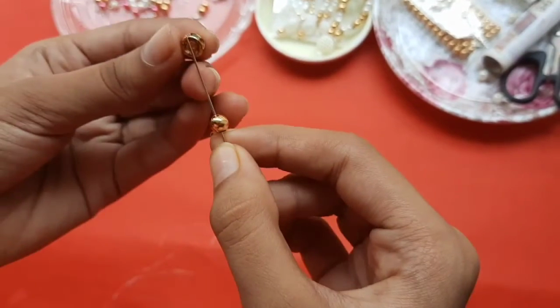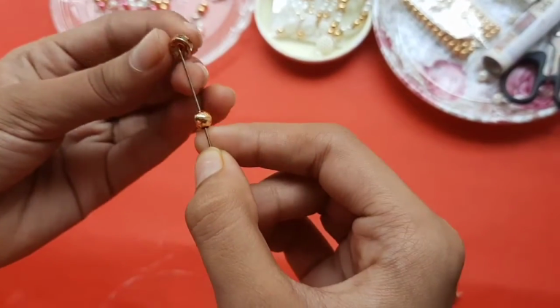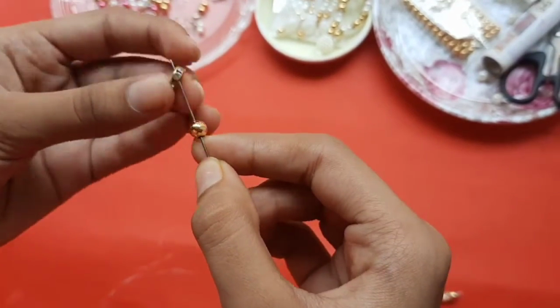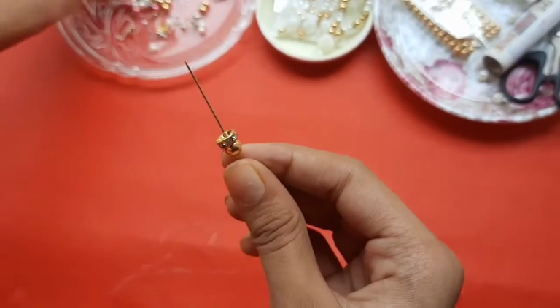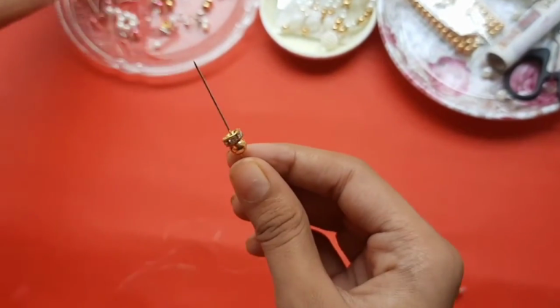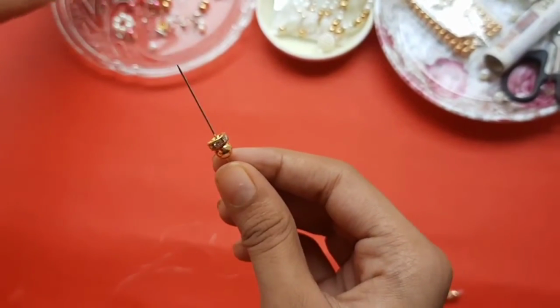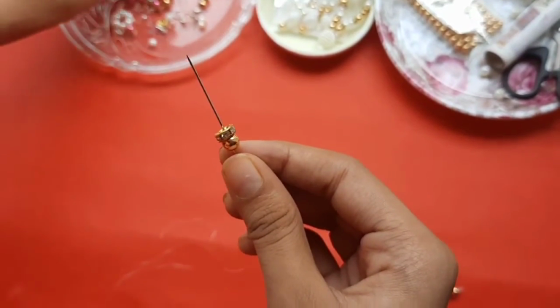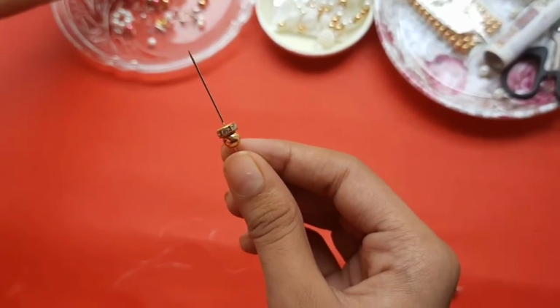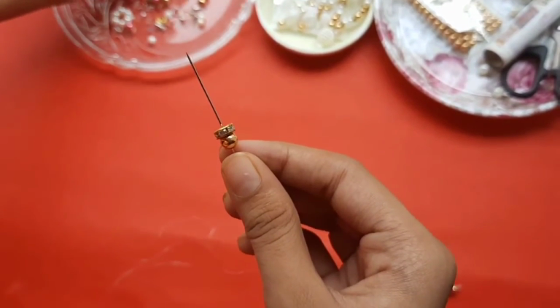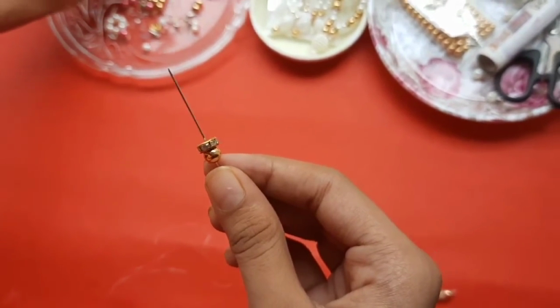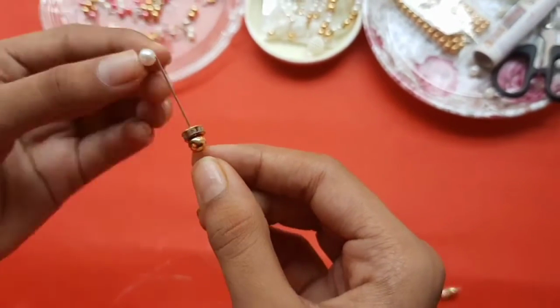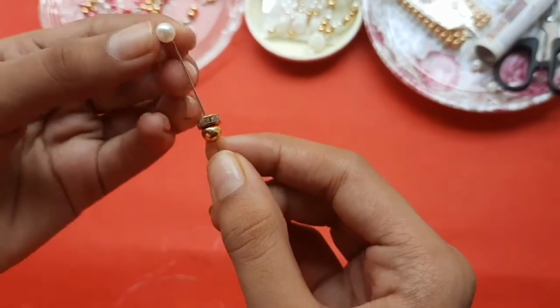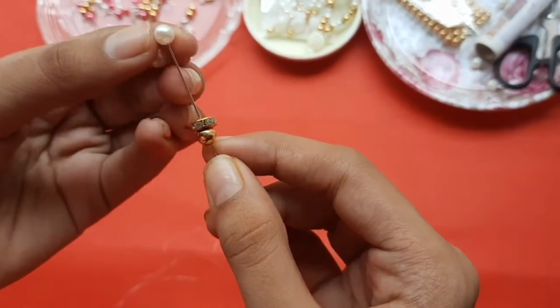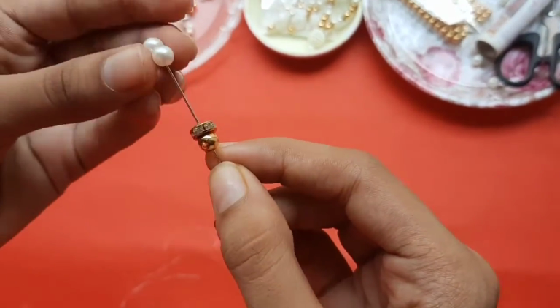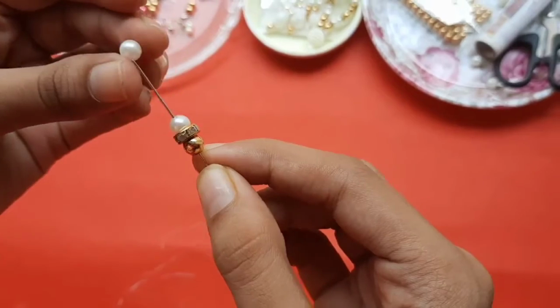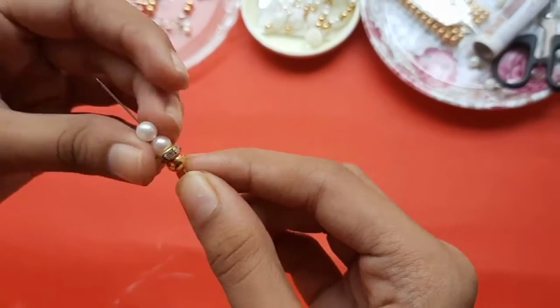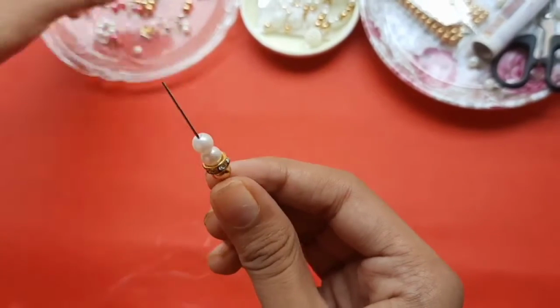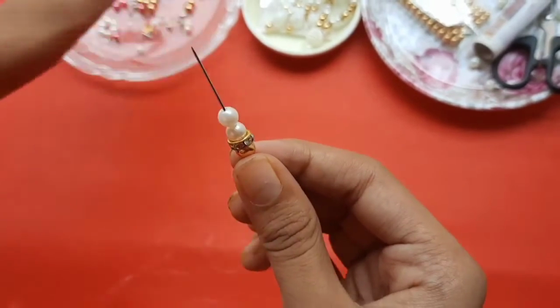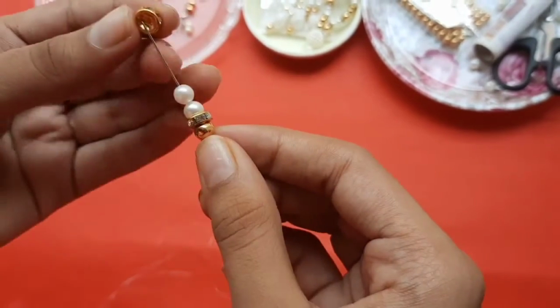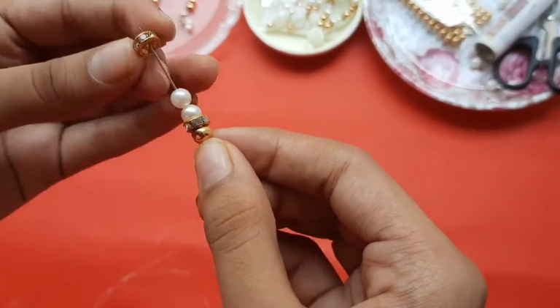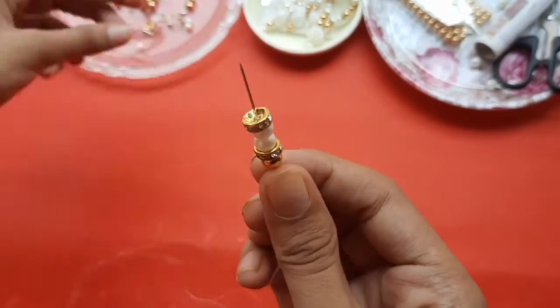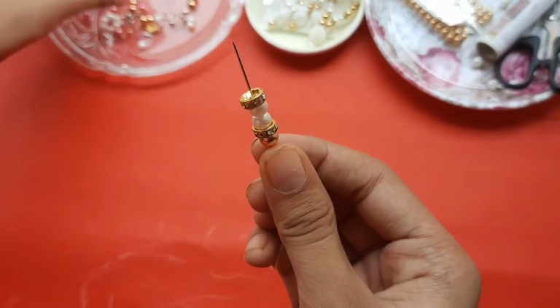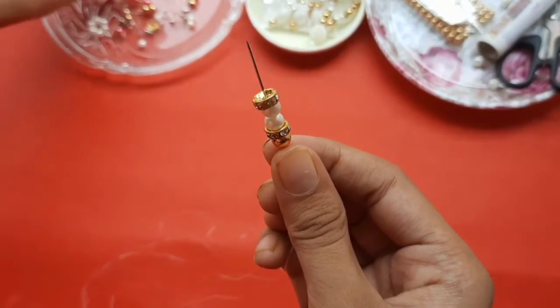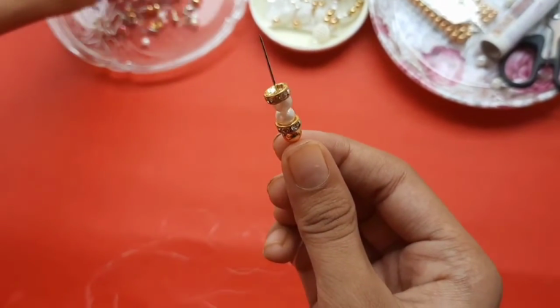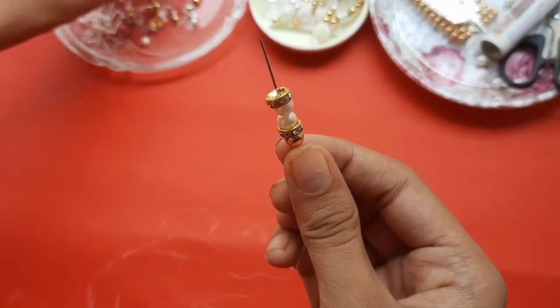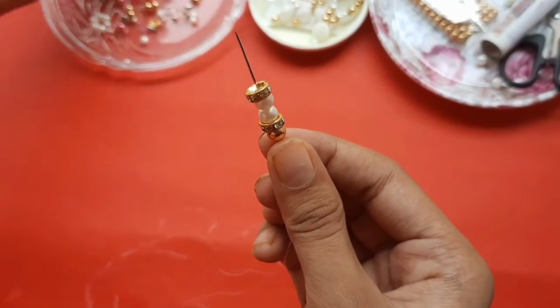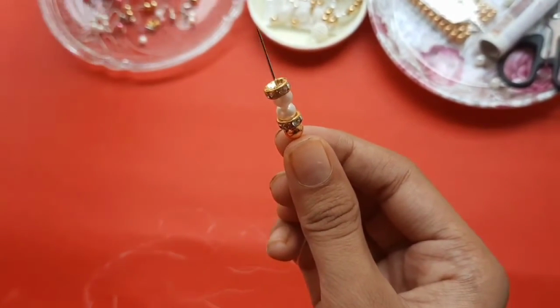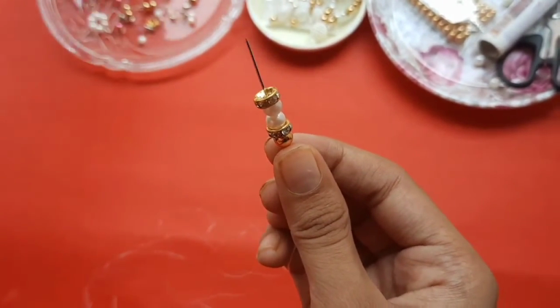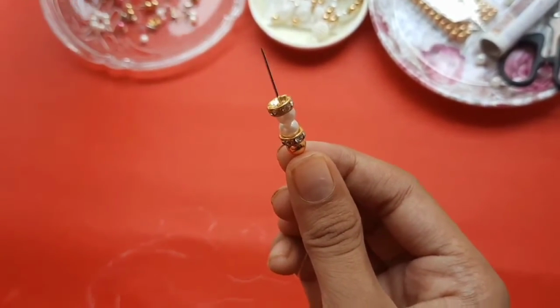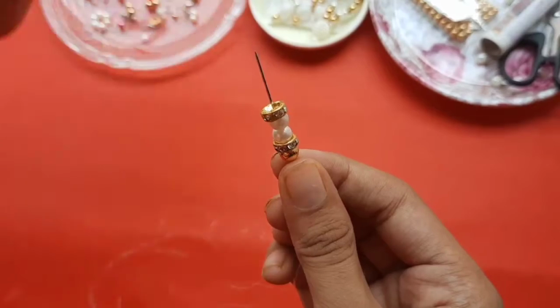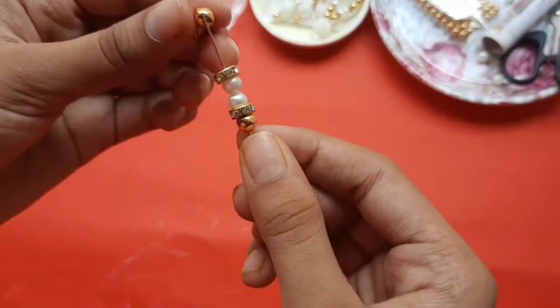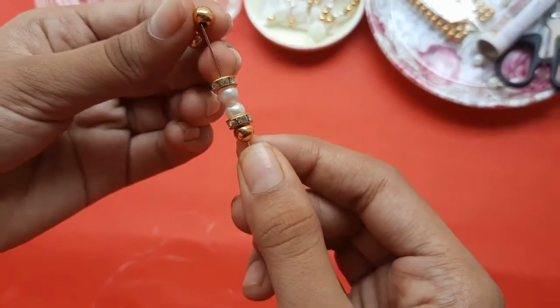Now the second part. Again, golden bead, then ring again. Then I am adding a white bead. Then I am adding a ring again, and then another ring again. Then another ring again — and this pattern will be going on.